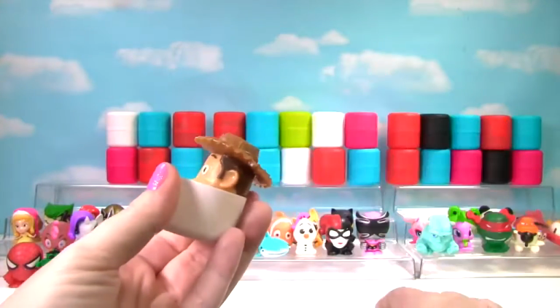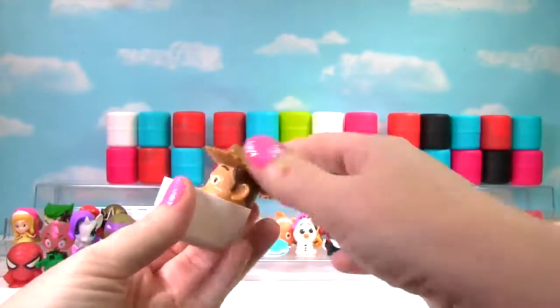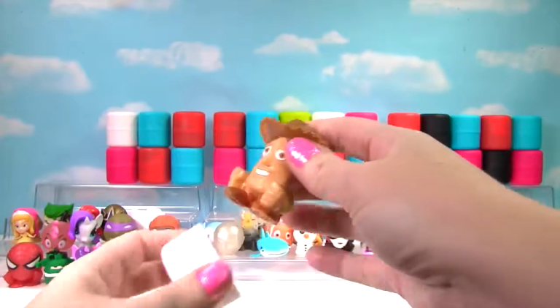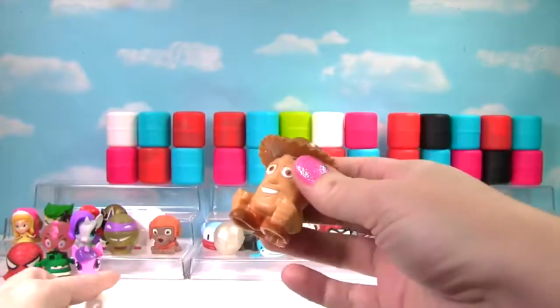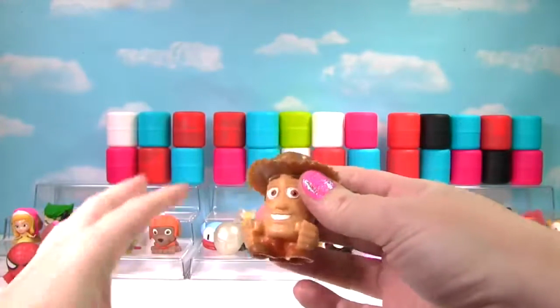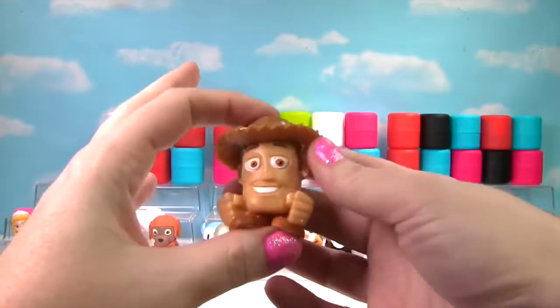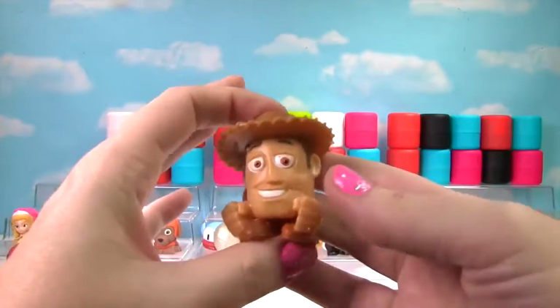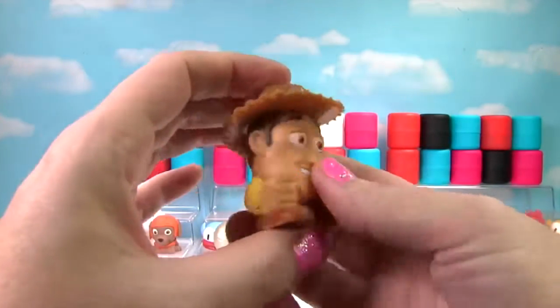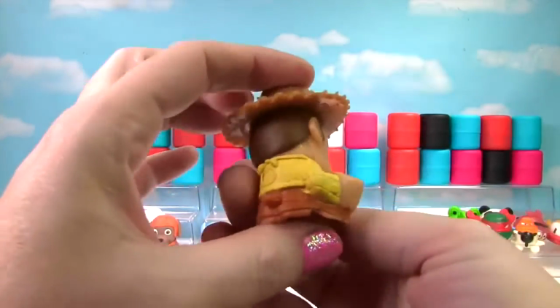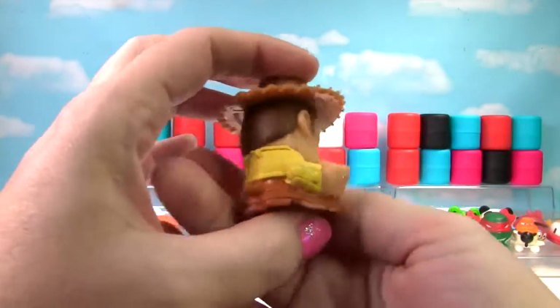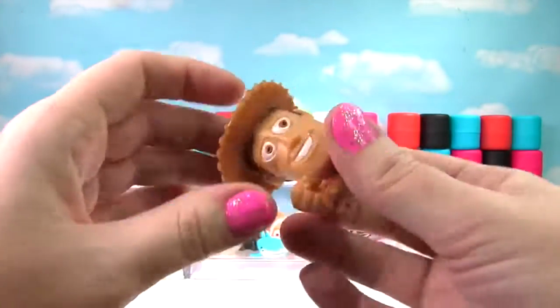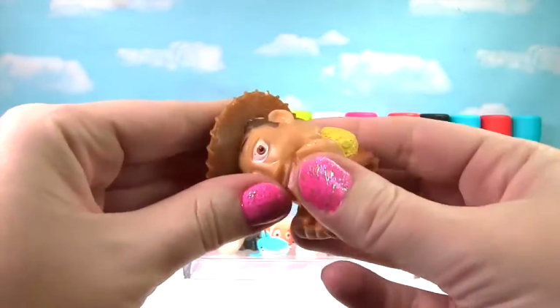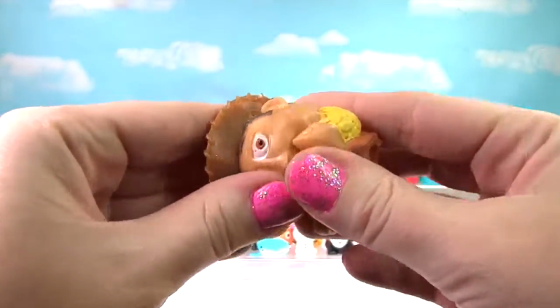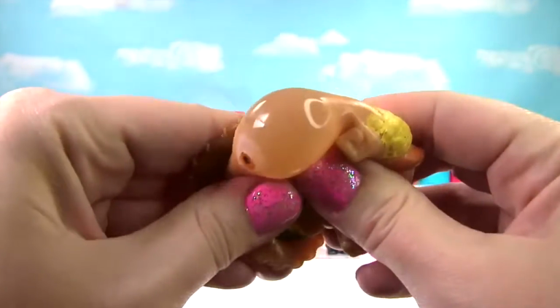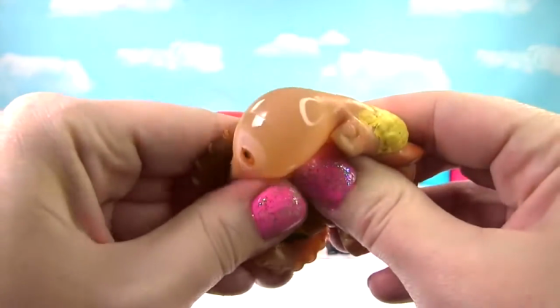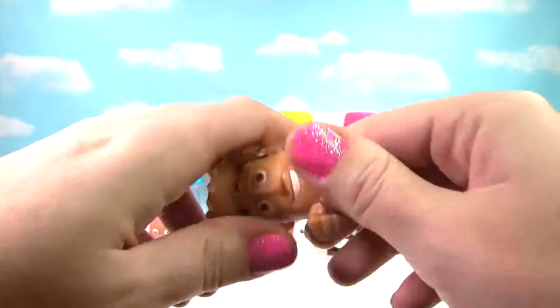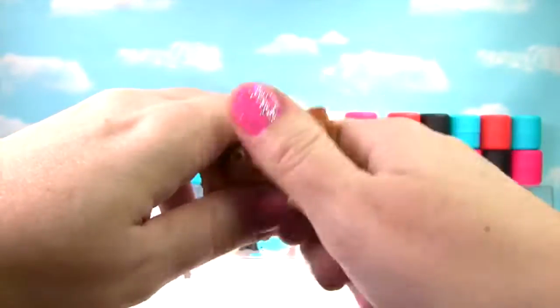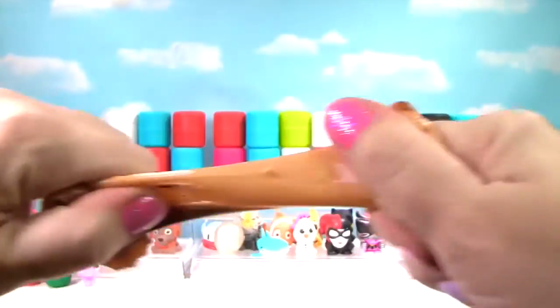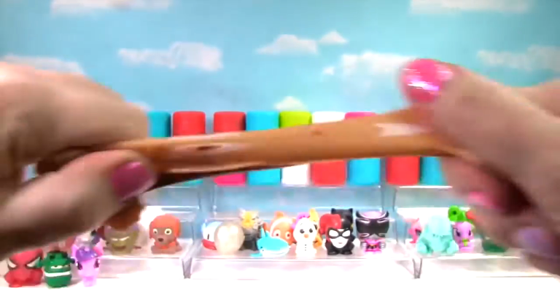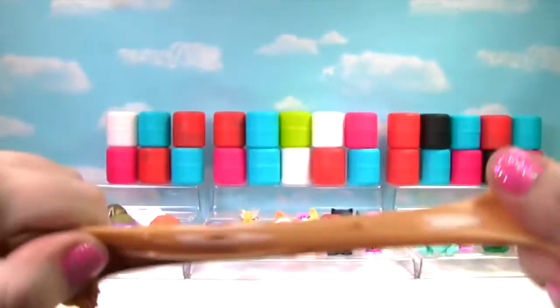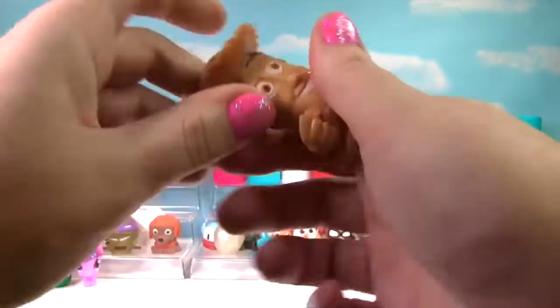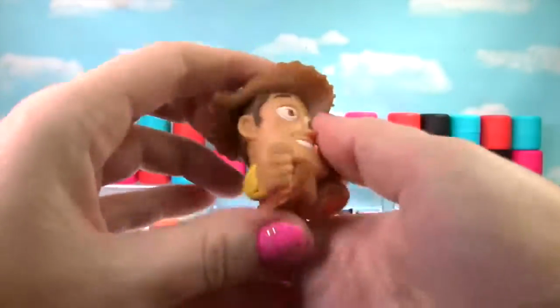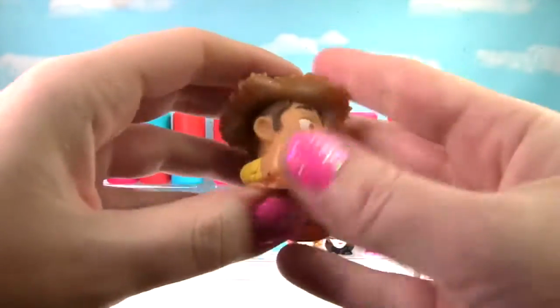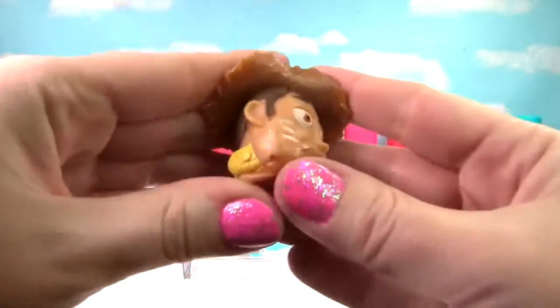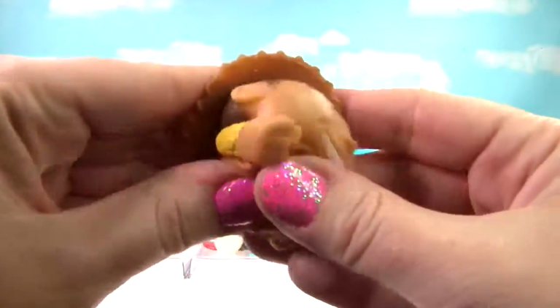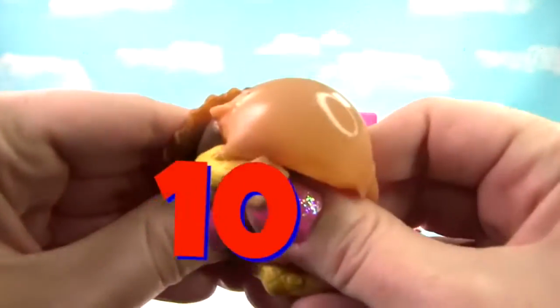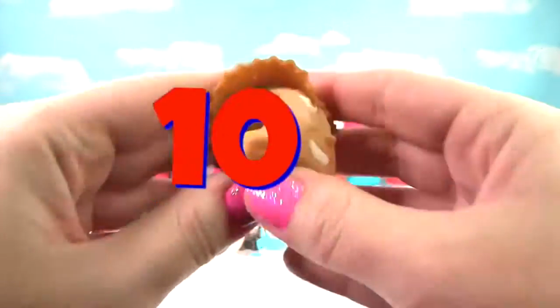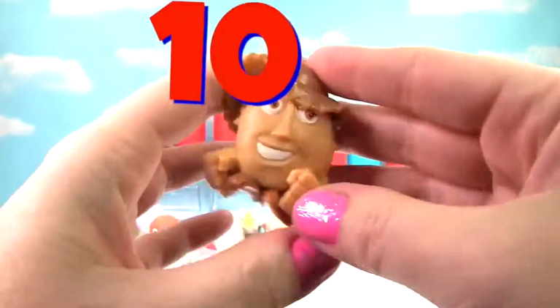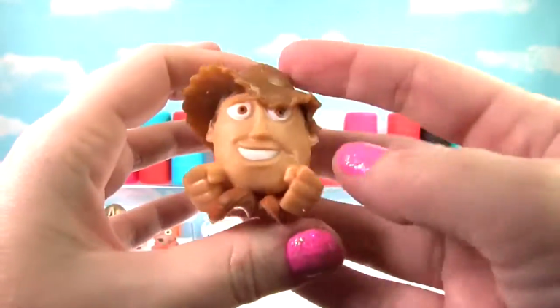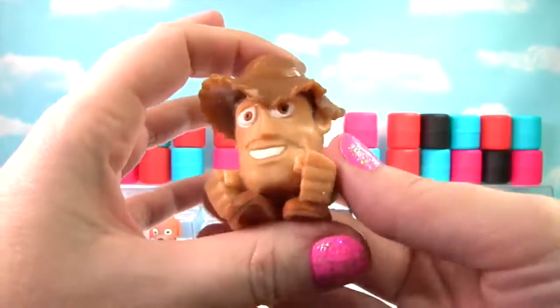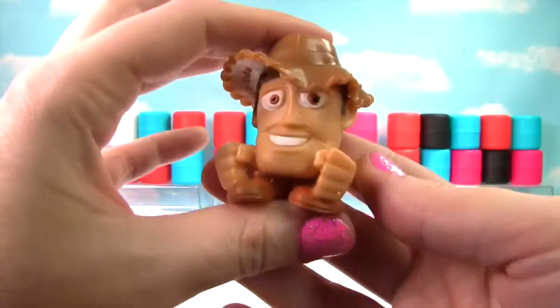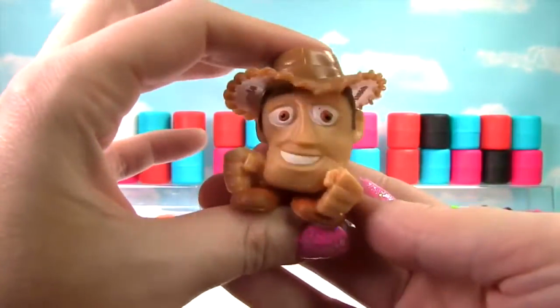It's Woody from Toy Story! He is very squishy, very stretchy, and gets a 10 on the Squish Meter!